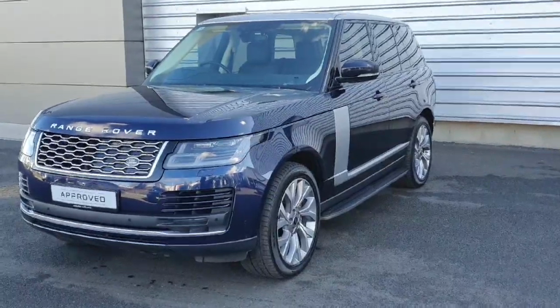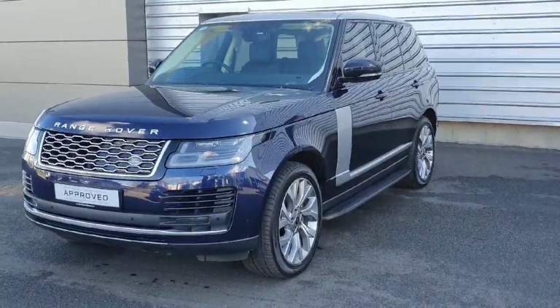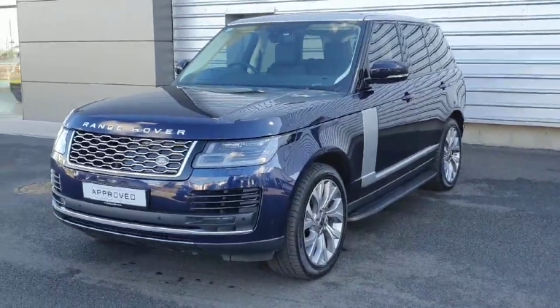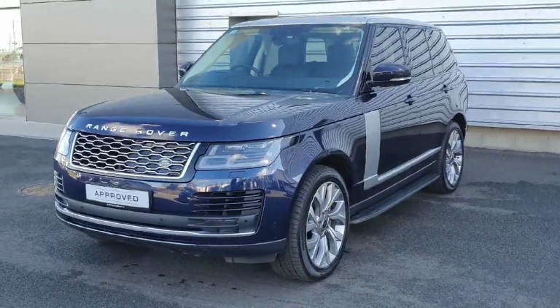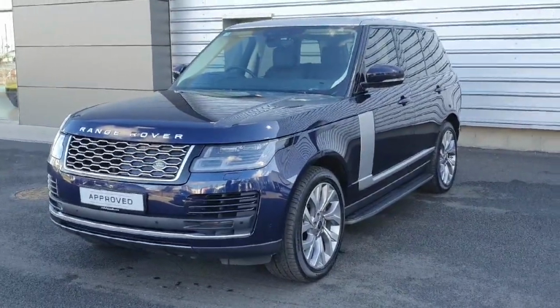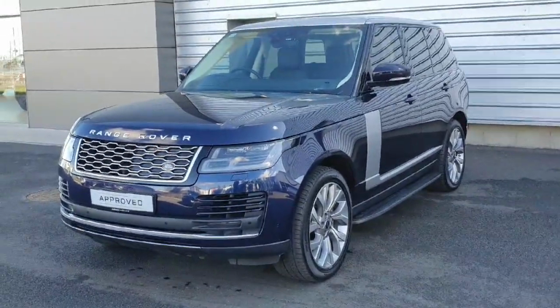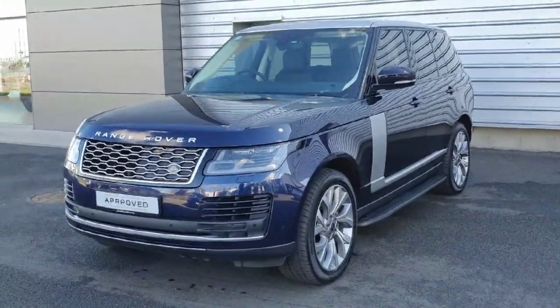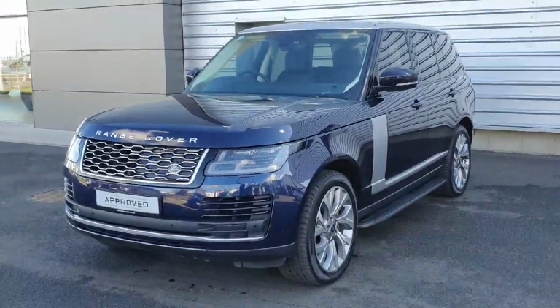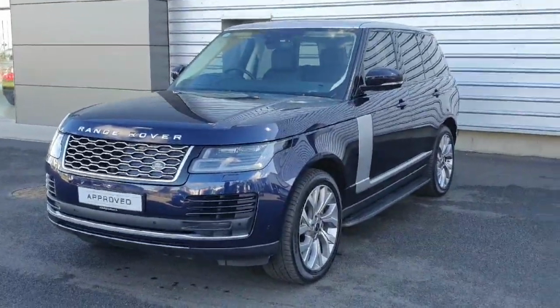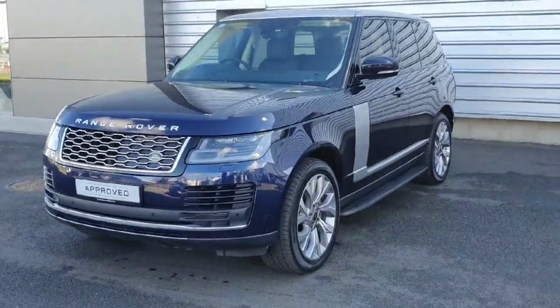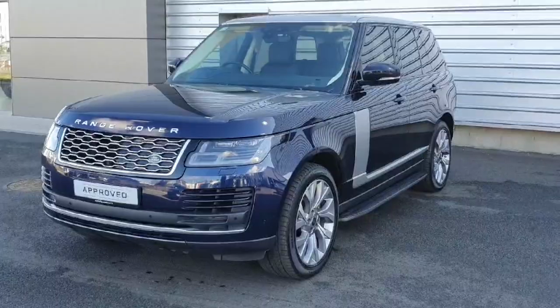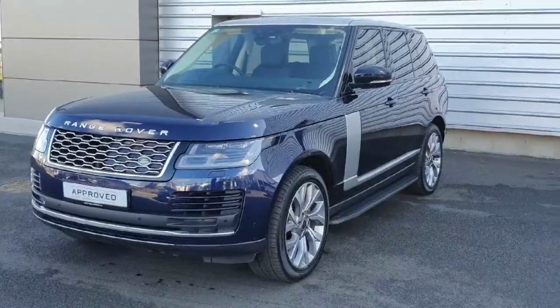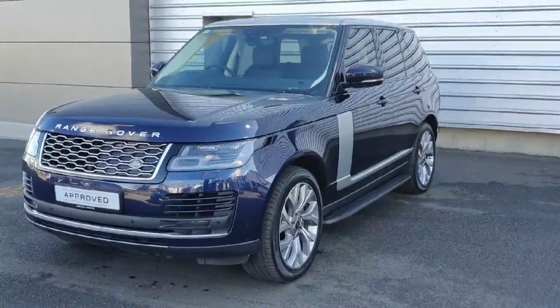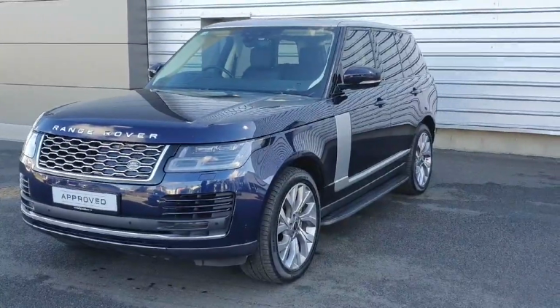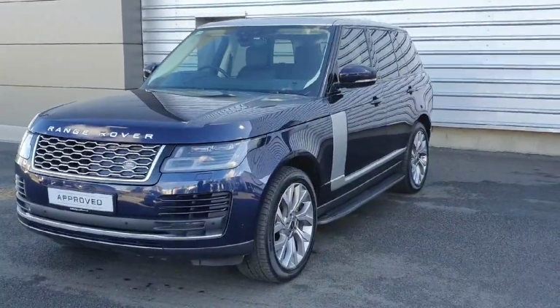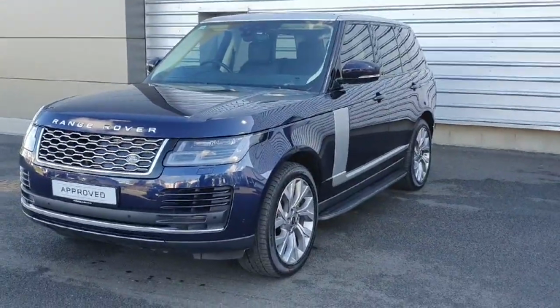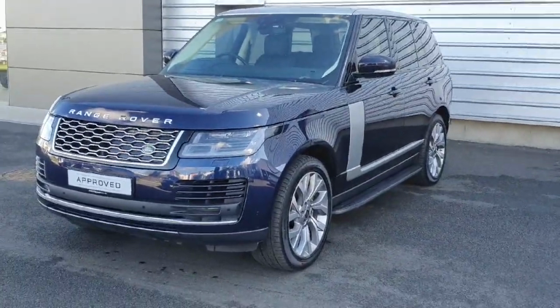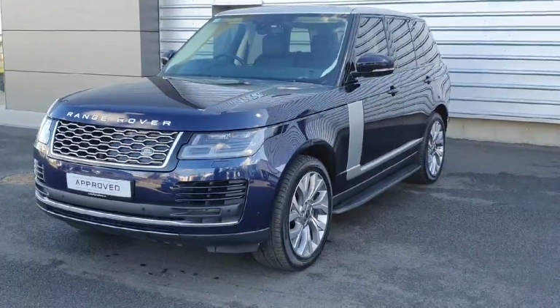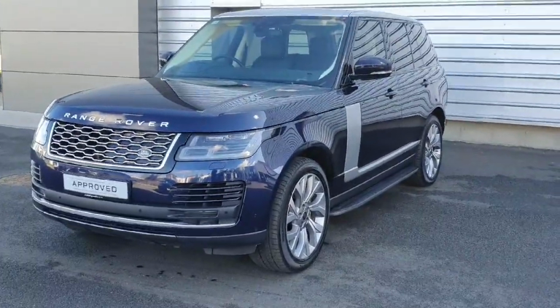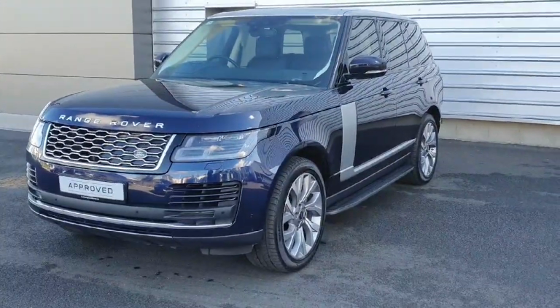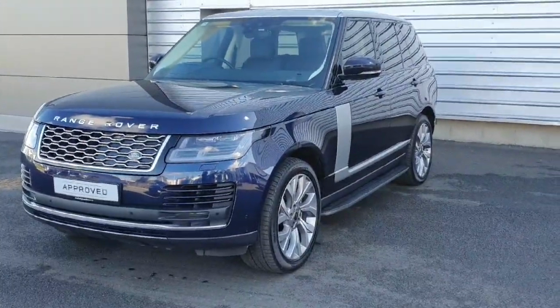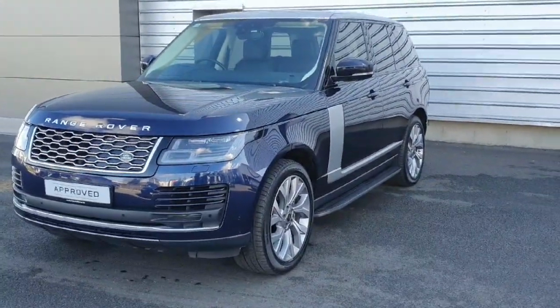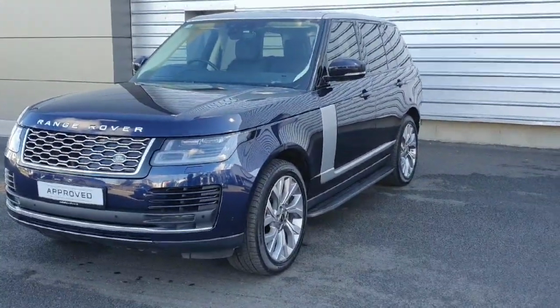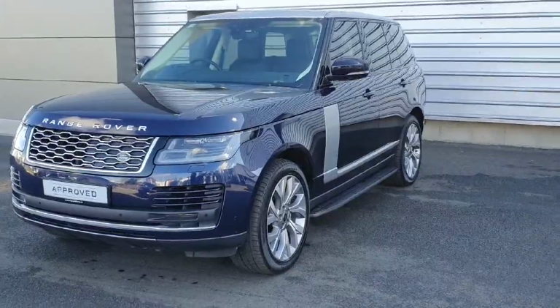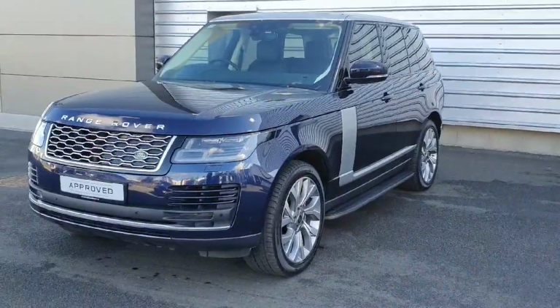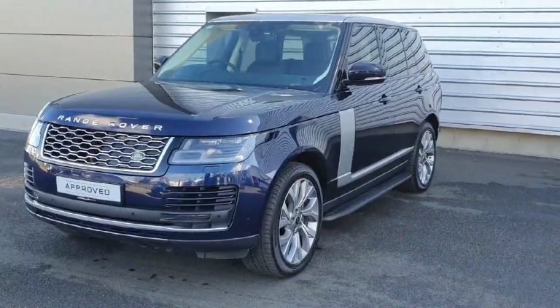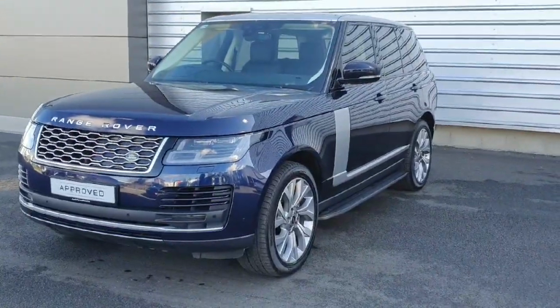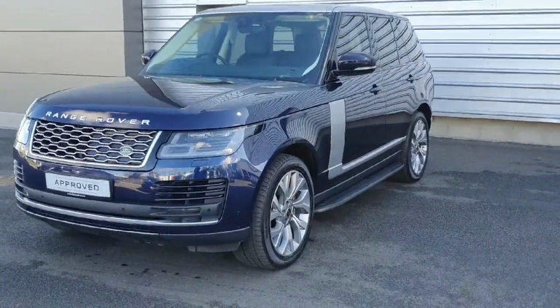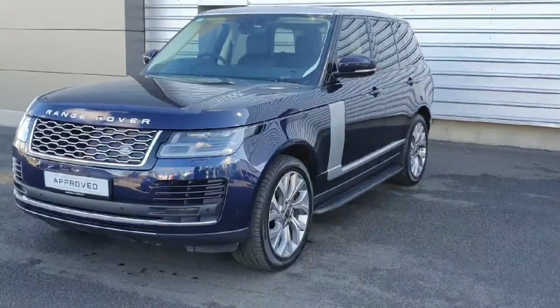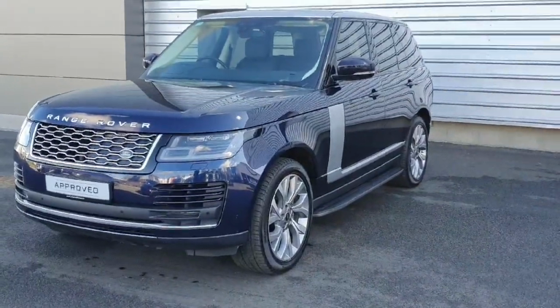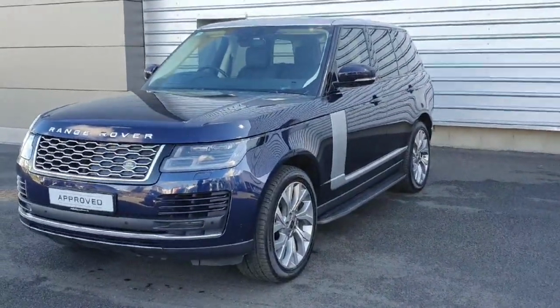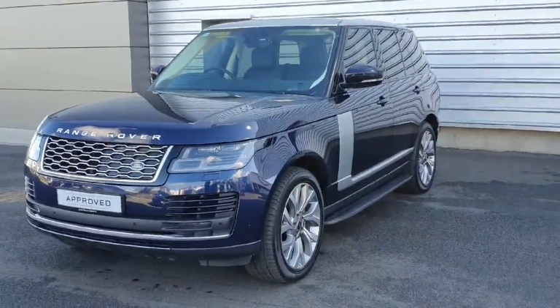Just arrived with us here today at Geodafee Land Rover. It's this 2020 Range Rover Vogue P400E. This one comes with a 2-litre petrol plug-in hybrid engine with an automatic transmission and is in Portofino Blue.